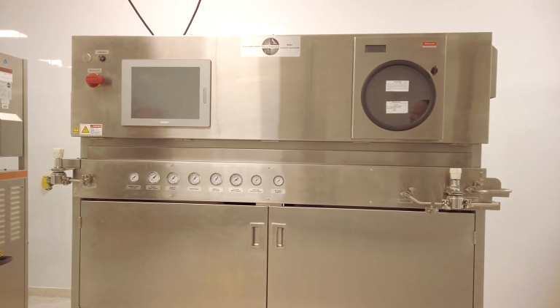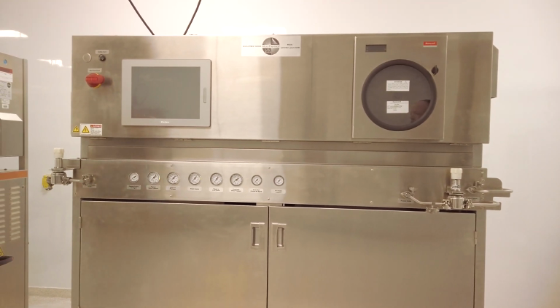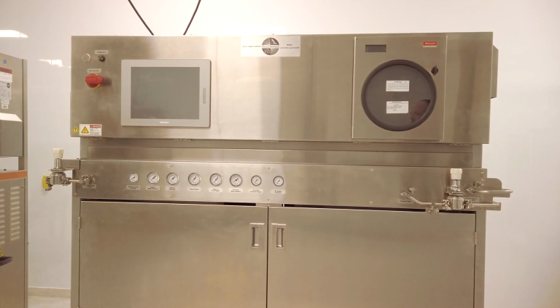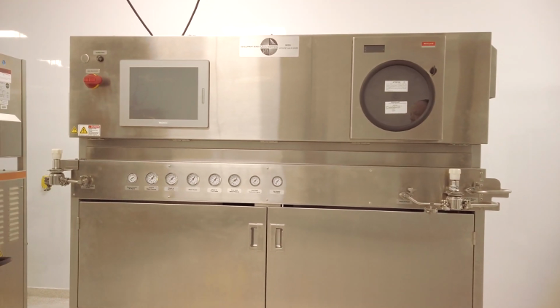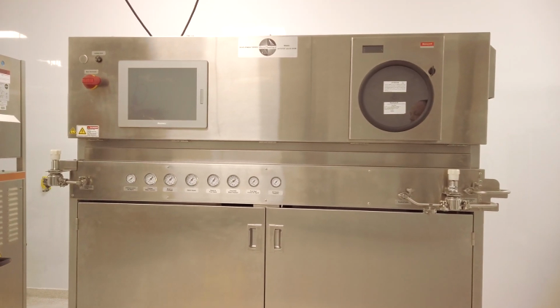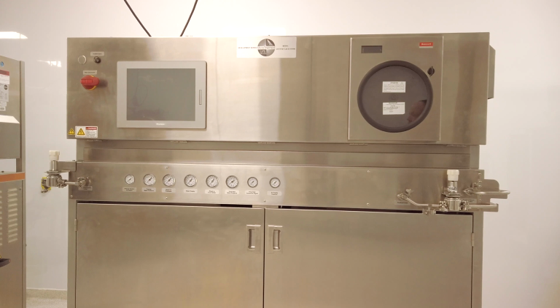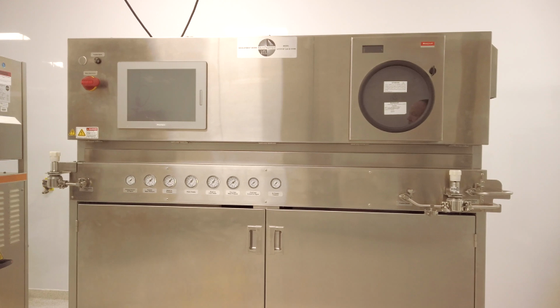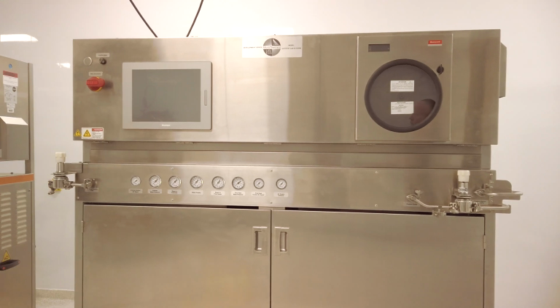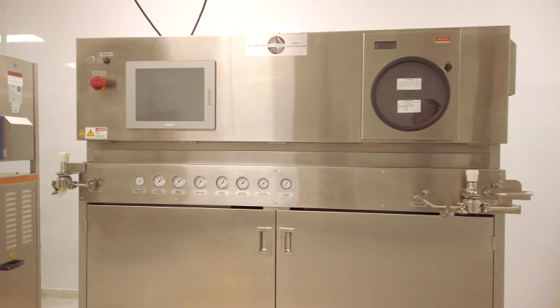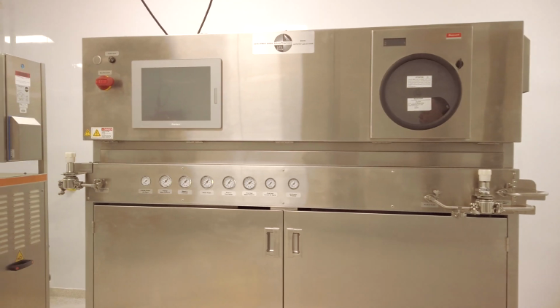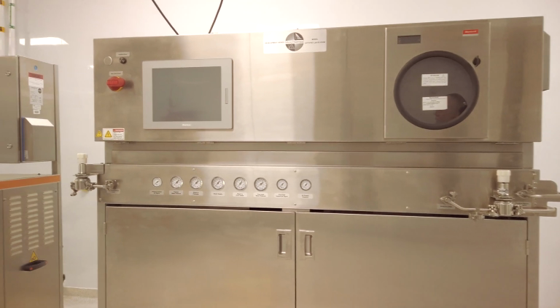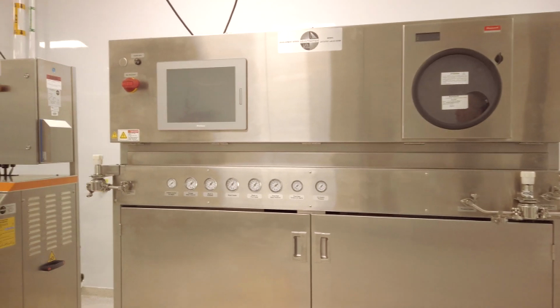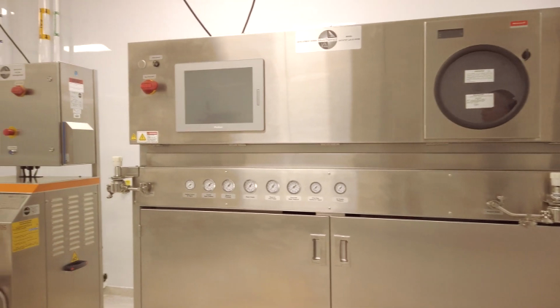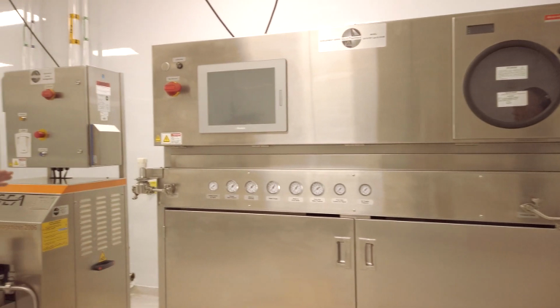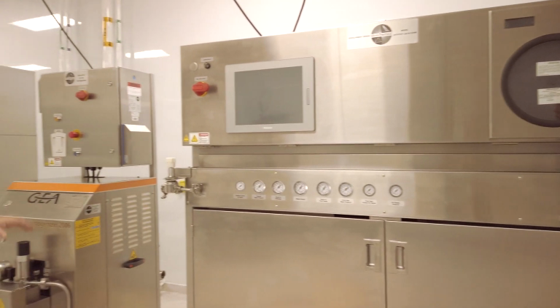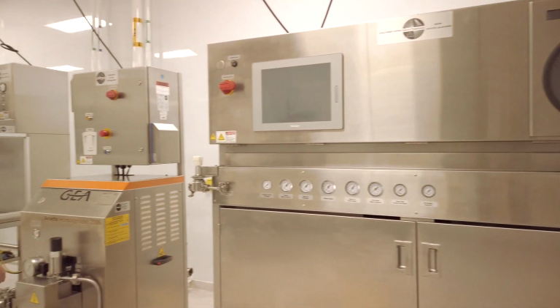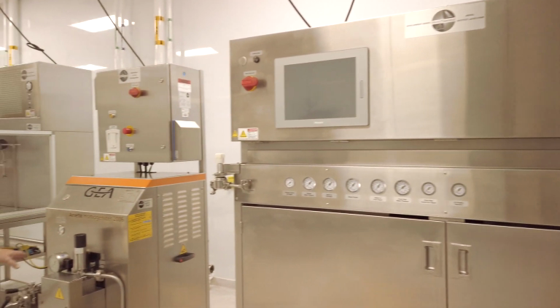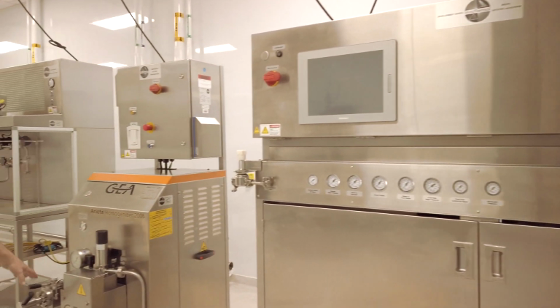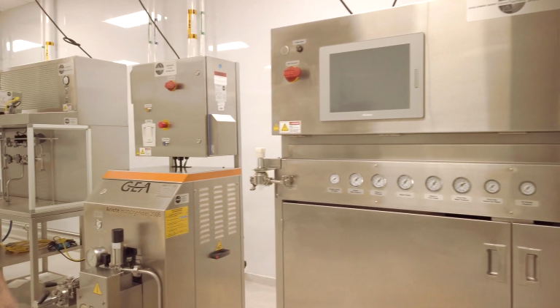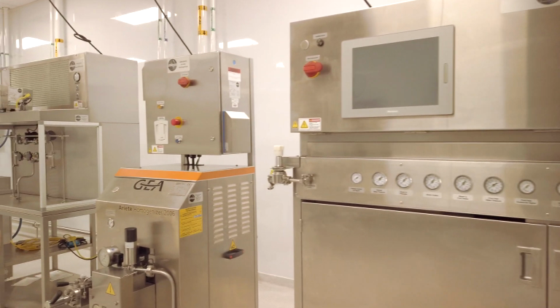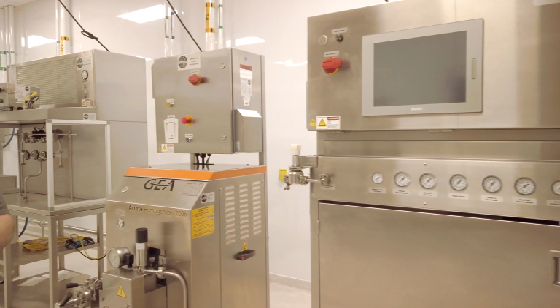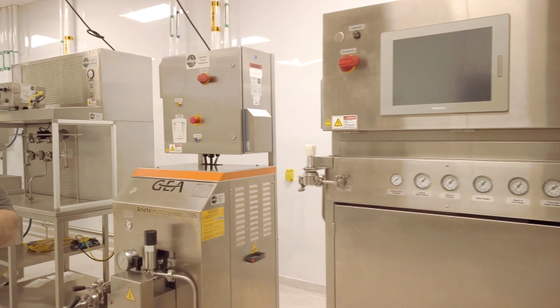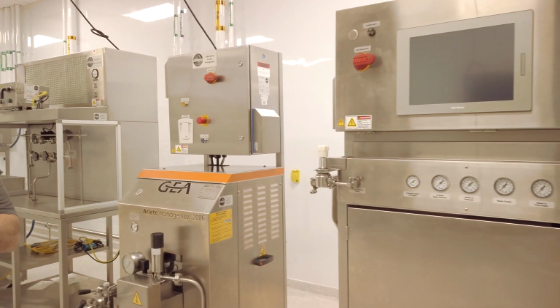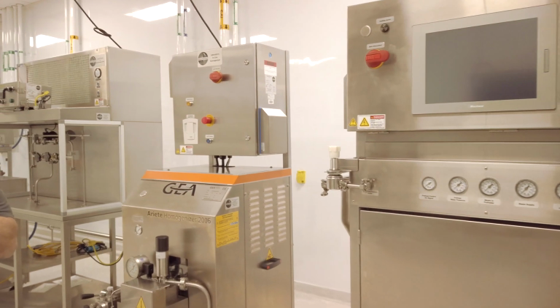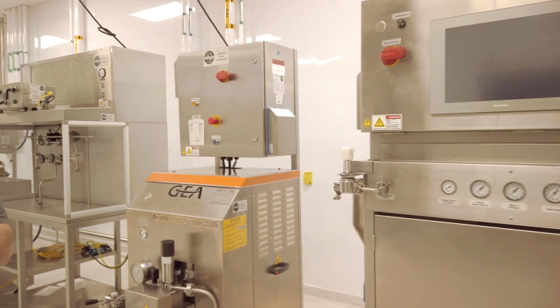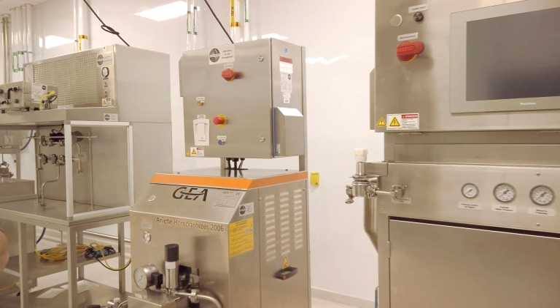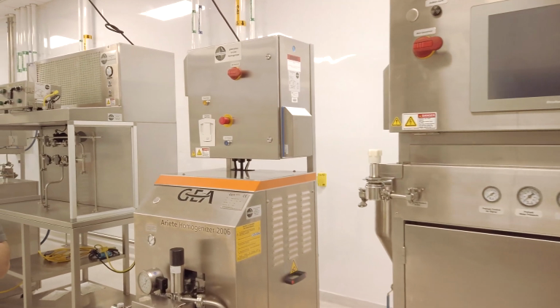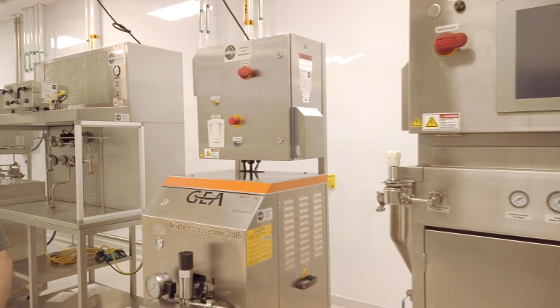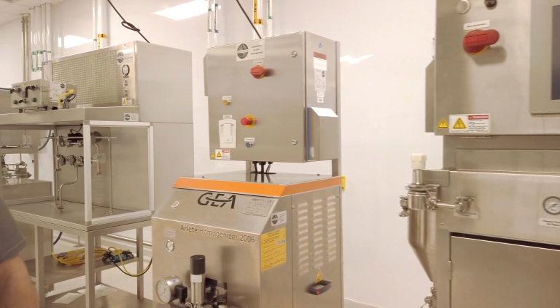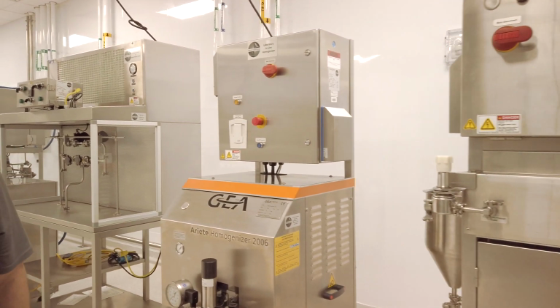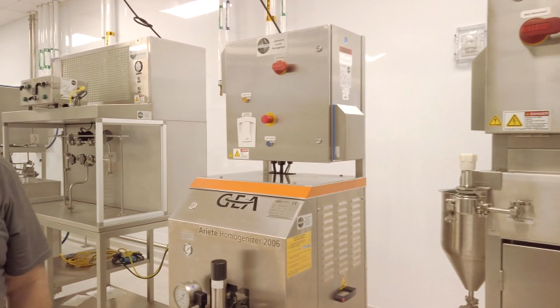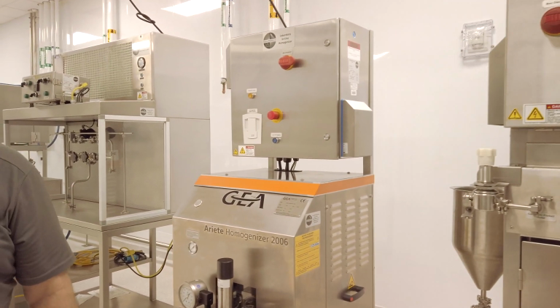If we have high fat products that we want to also pass through here, we have a homogenizer that allows us to reduce the particle size of a fat globule.